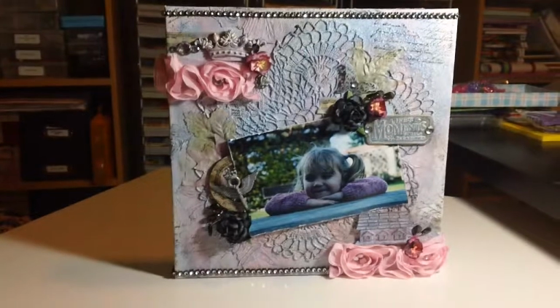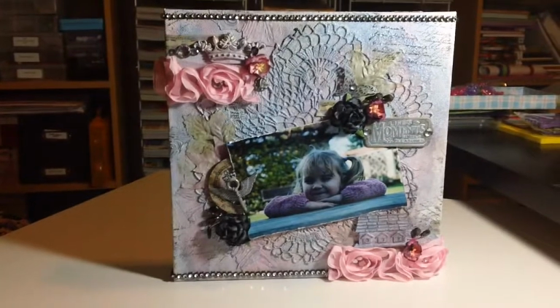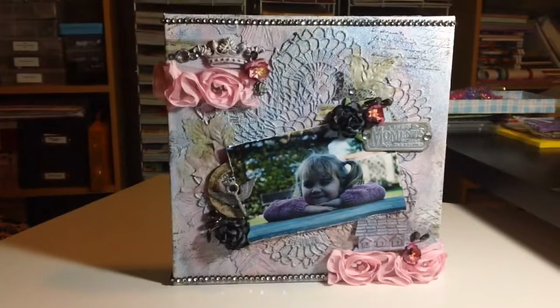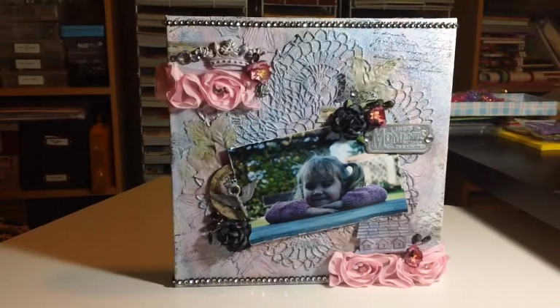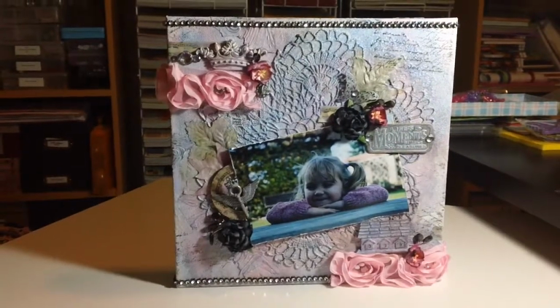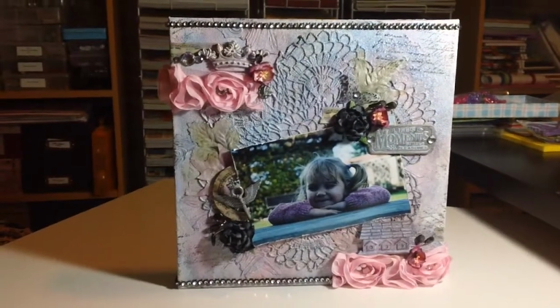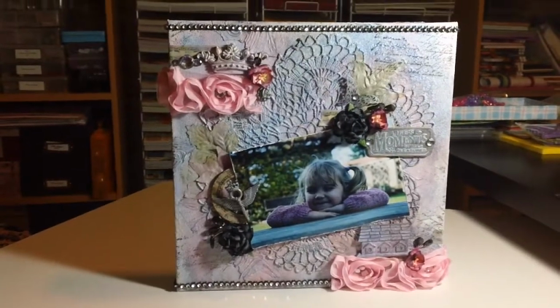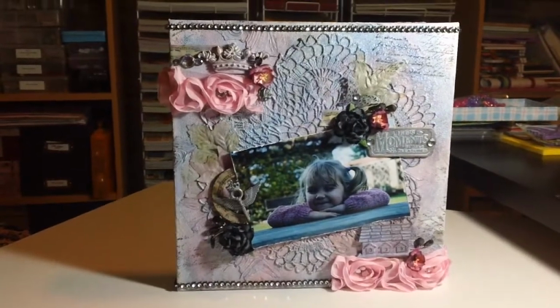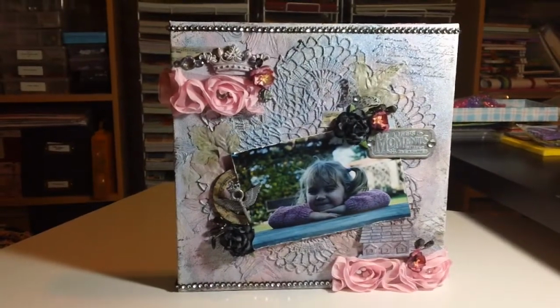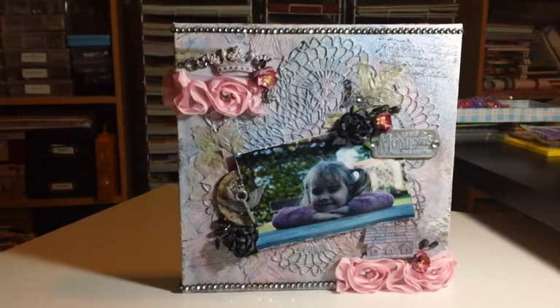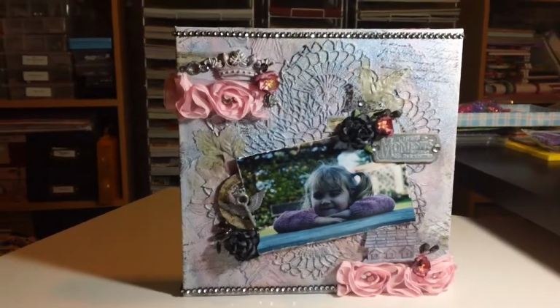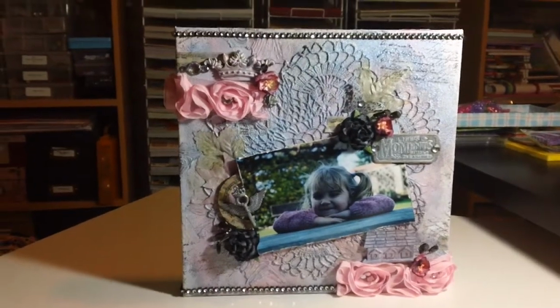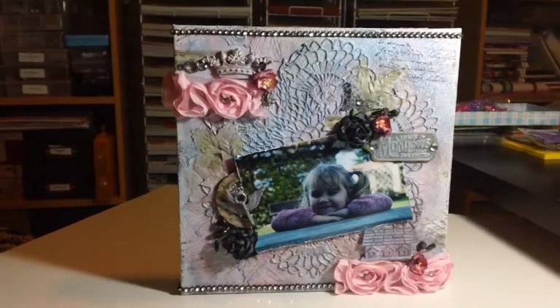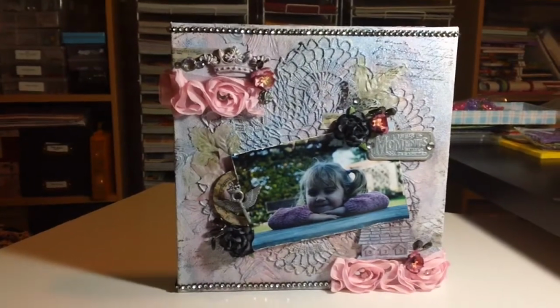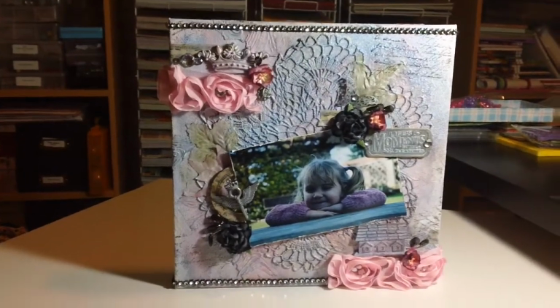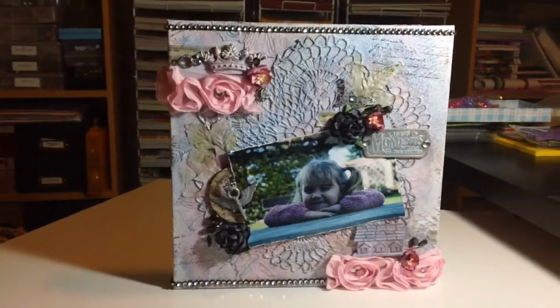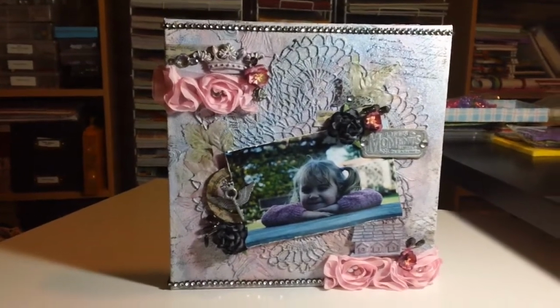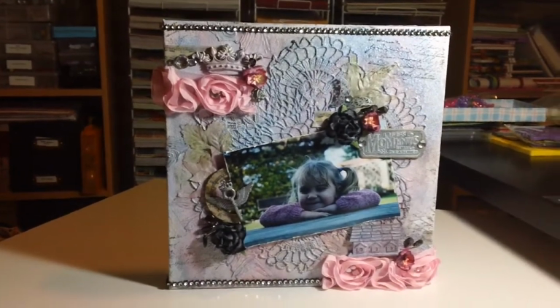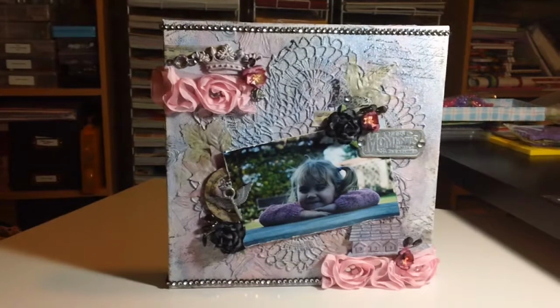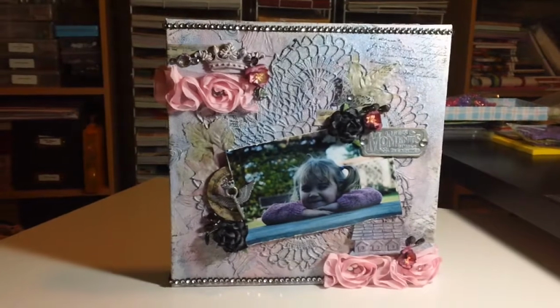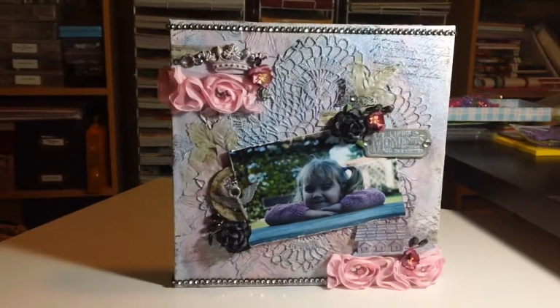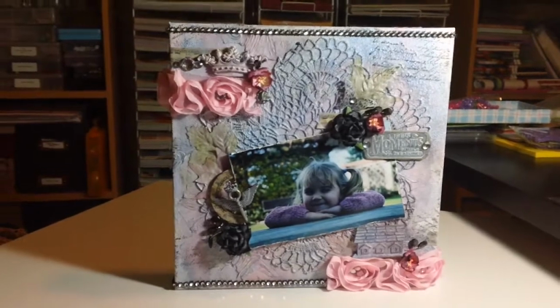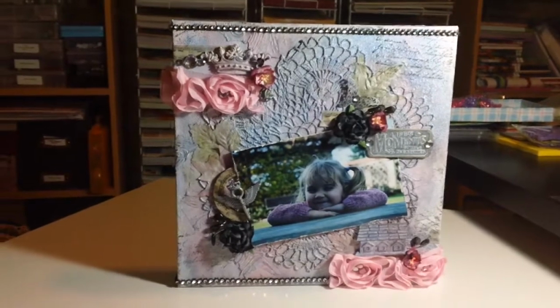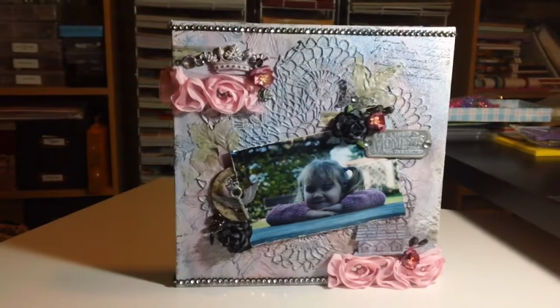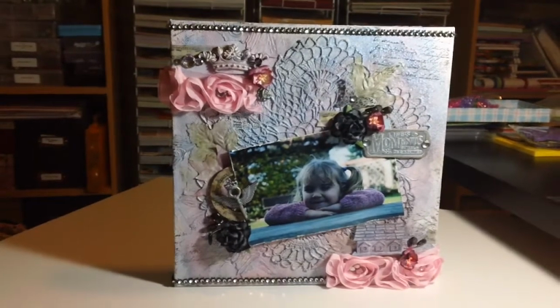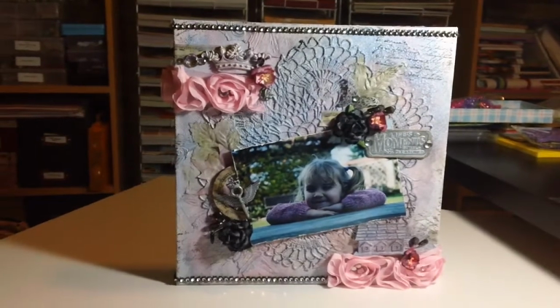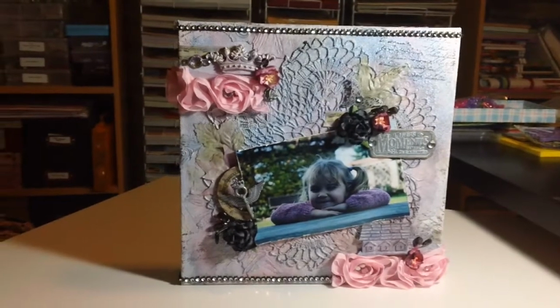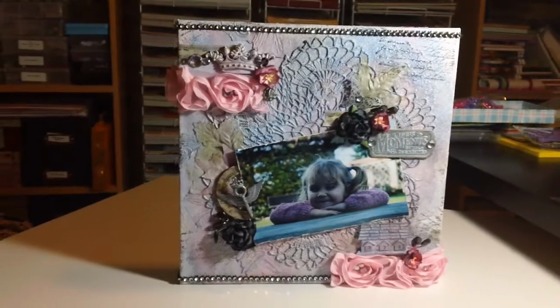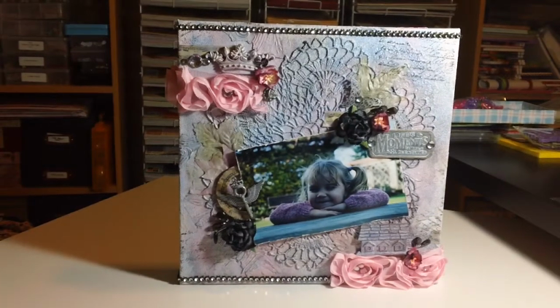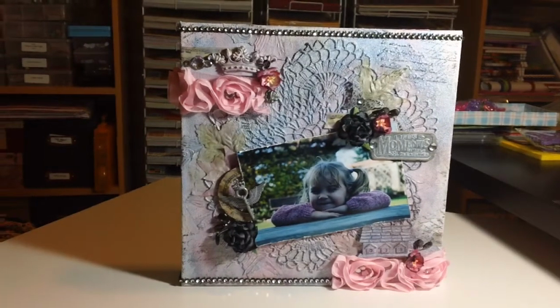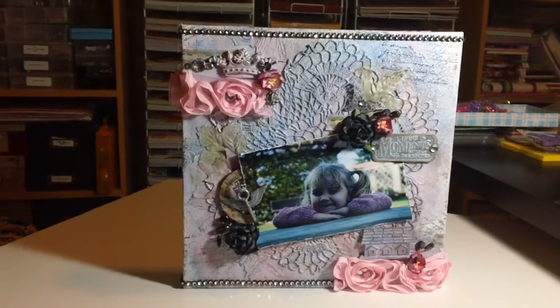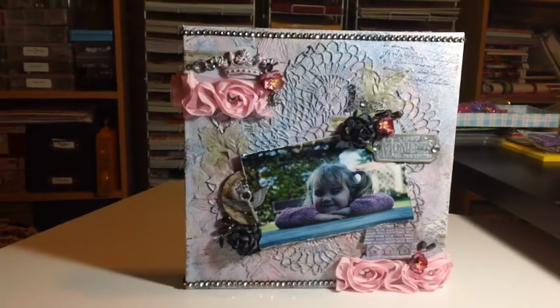Hi everyone! This is a take two on my mixed media canvas. I'm so tongue-tied tonight and I can't remember the names of things, so bear with me please.